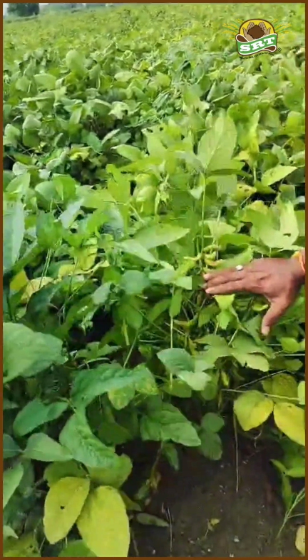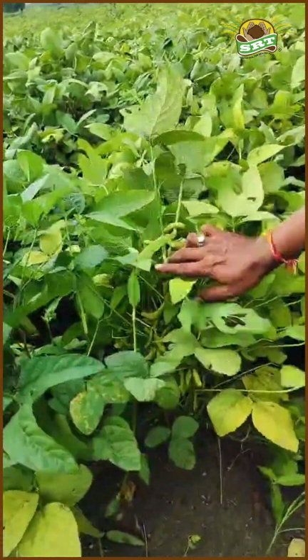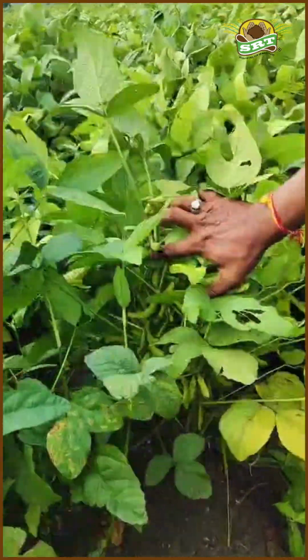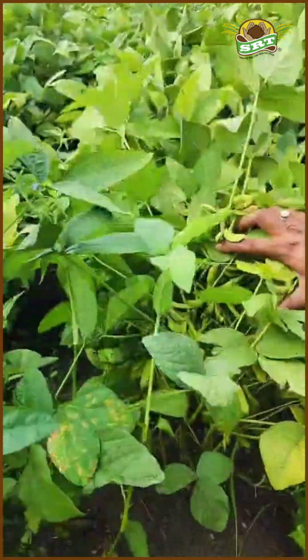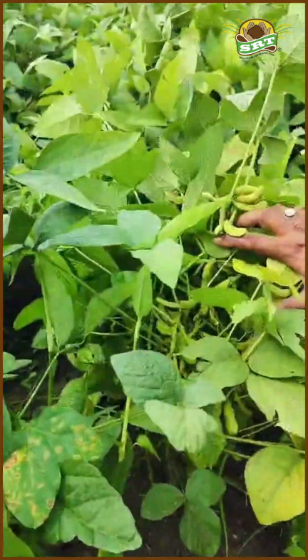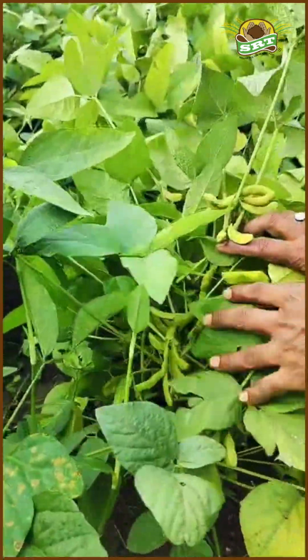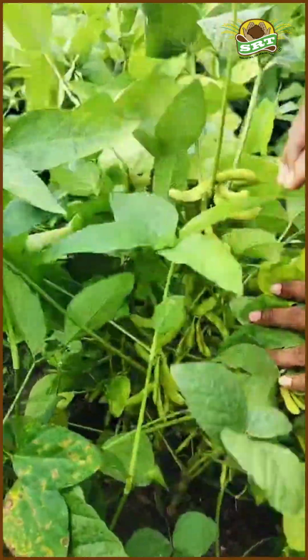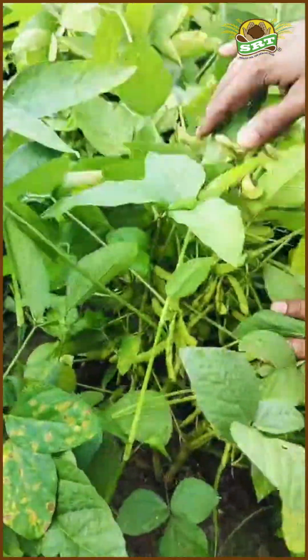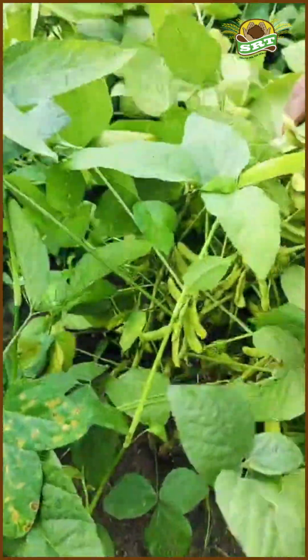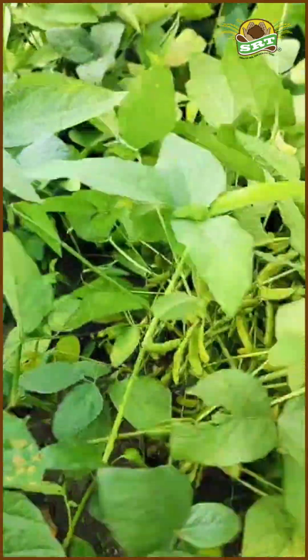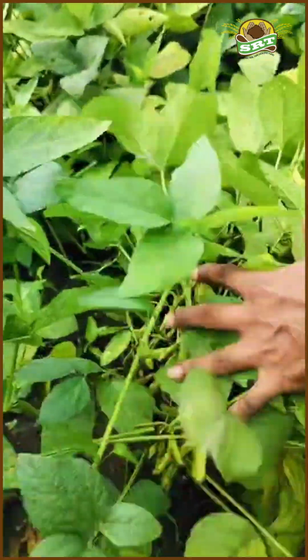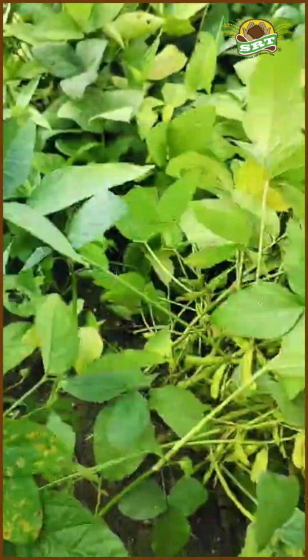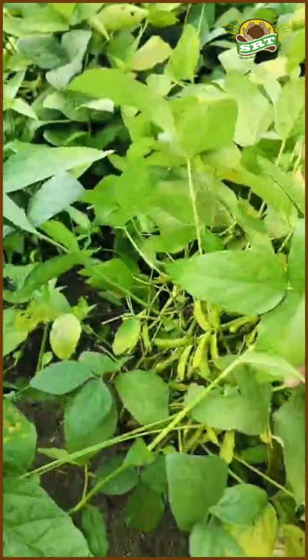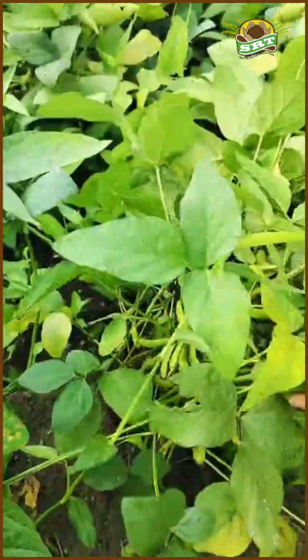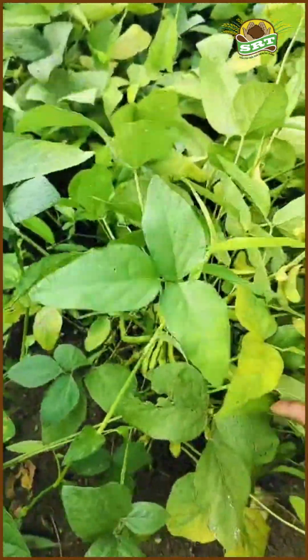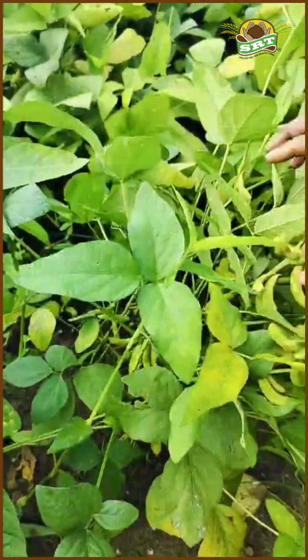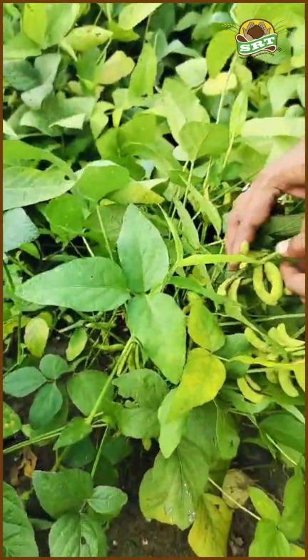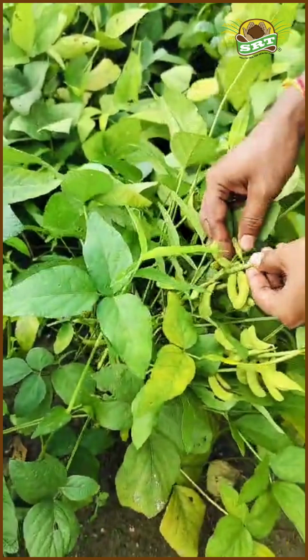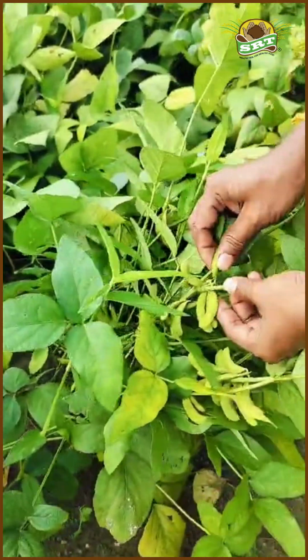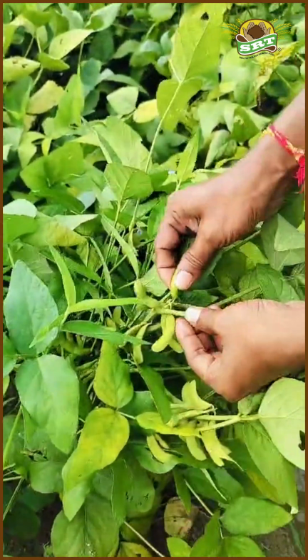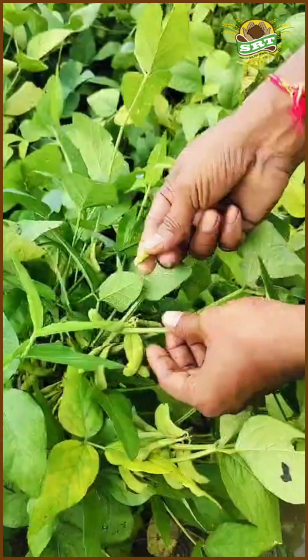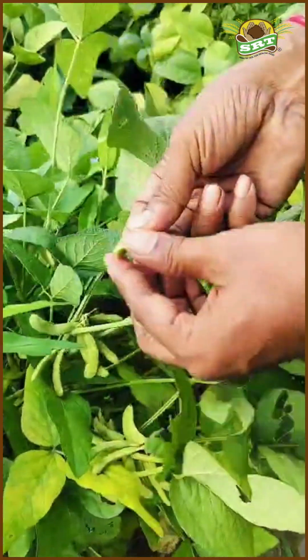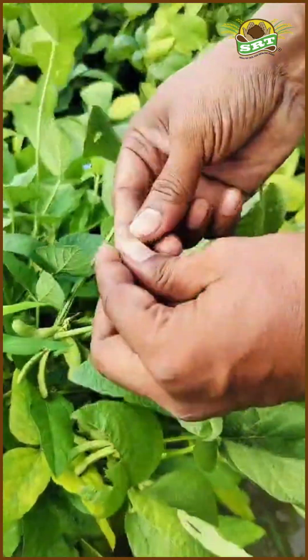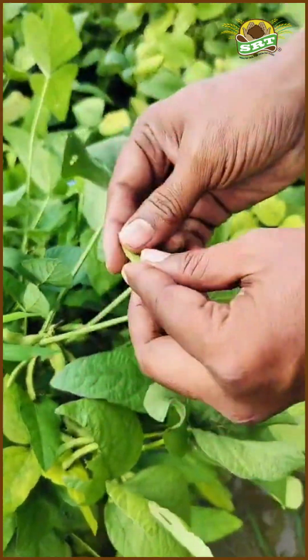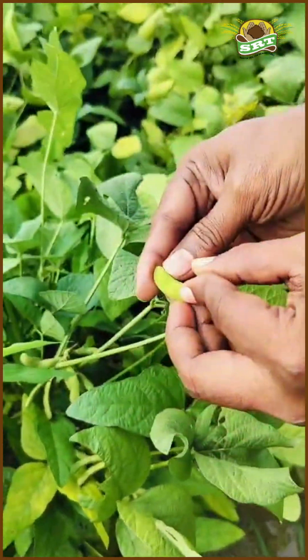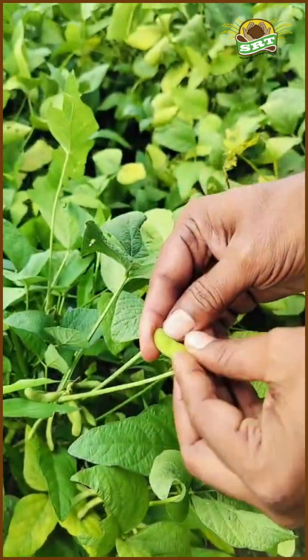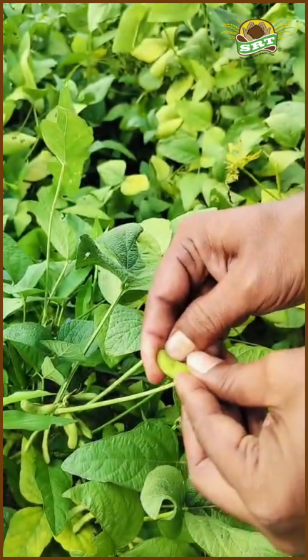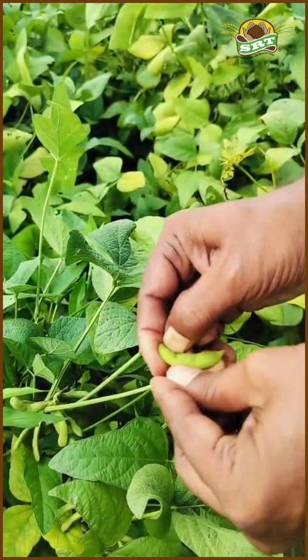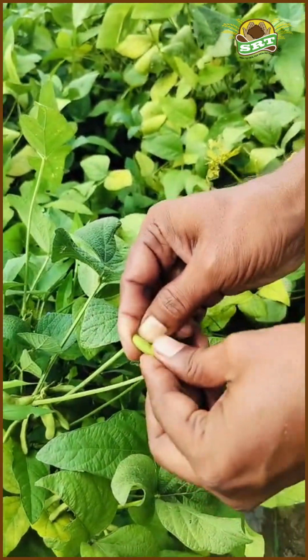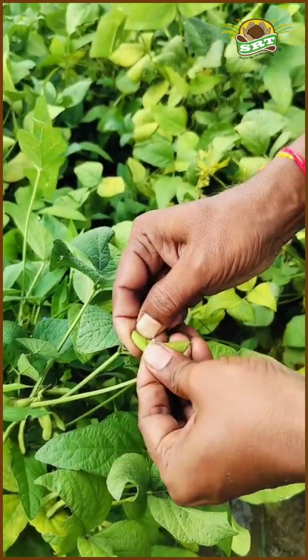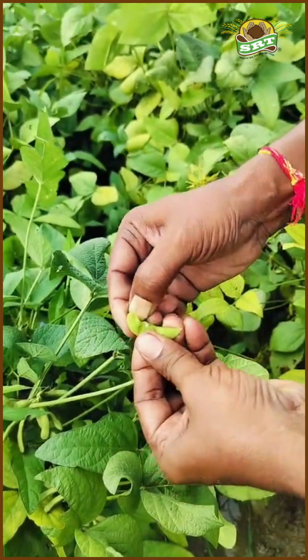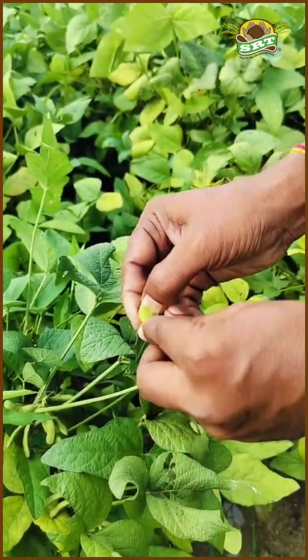Look at the quality — the pods are strong and the beans are full. You can clearly see the difference. This shows how beneficial the SRT farming method is for farmers.